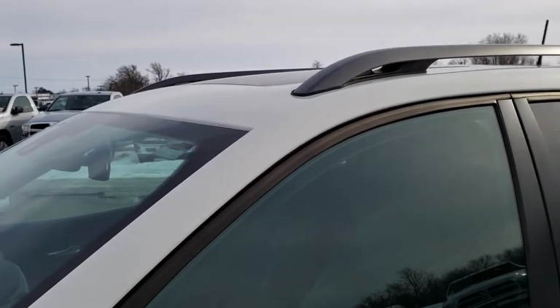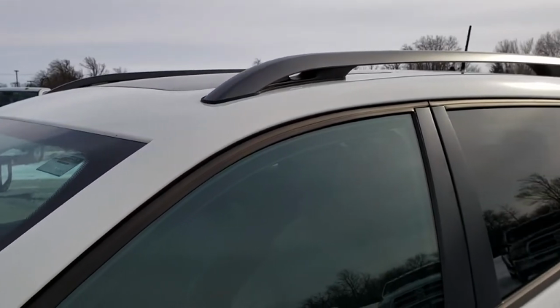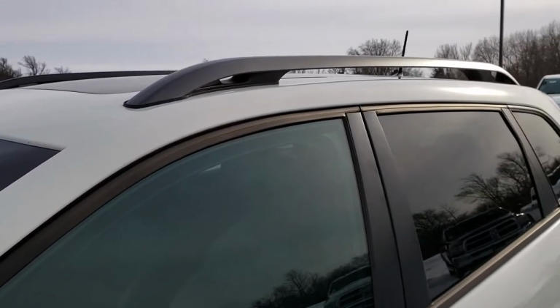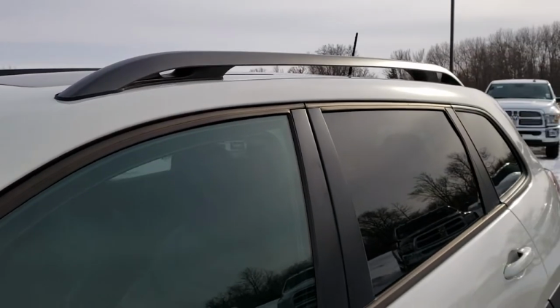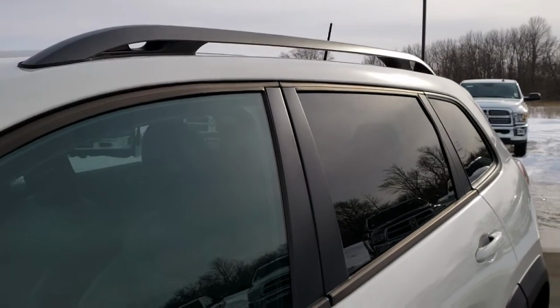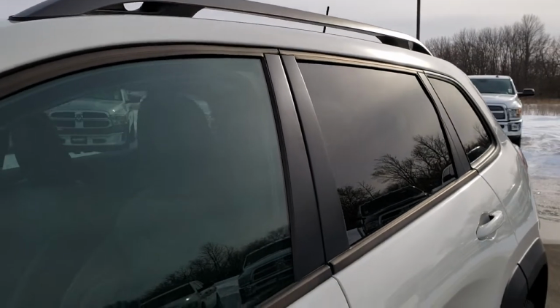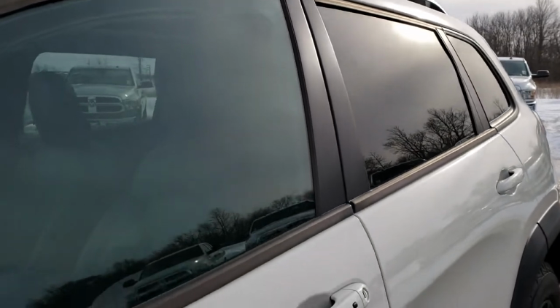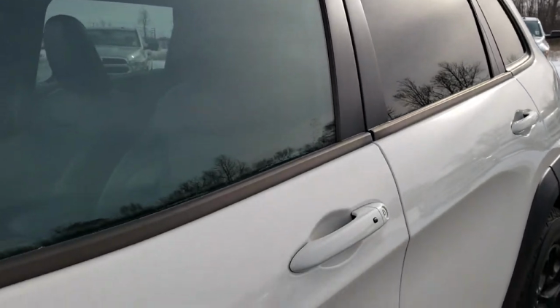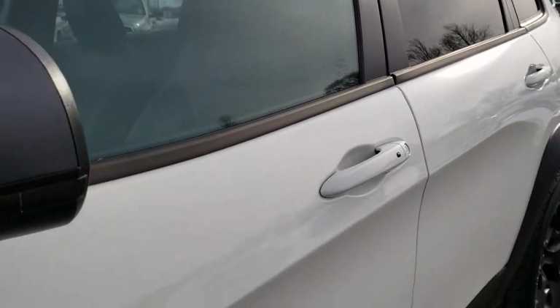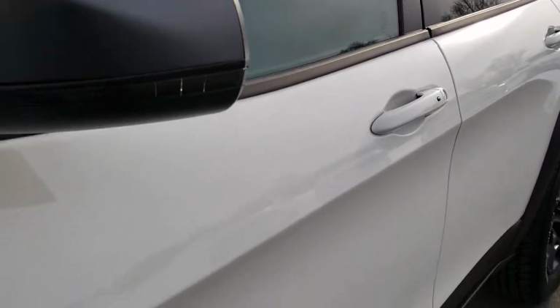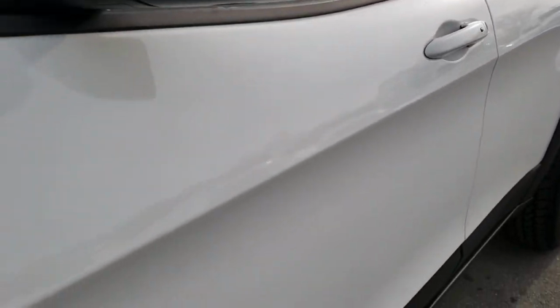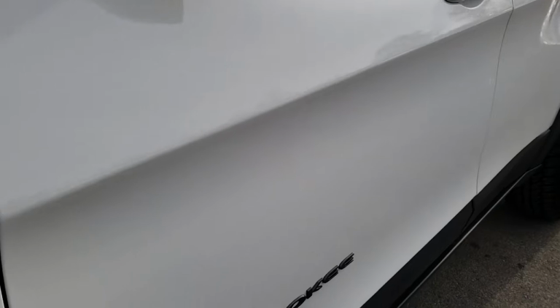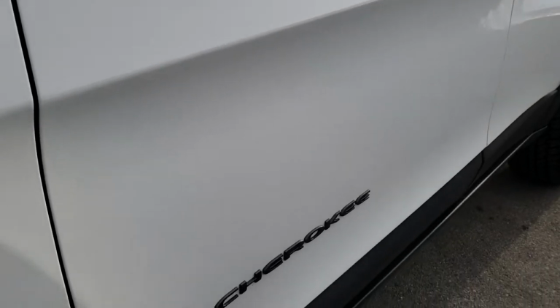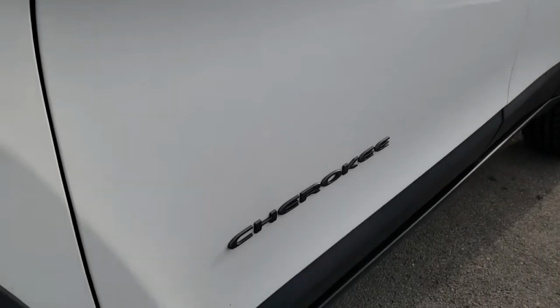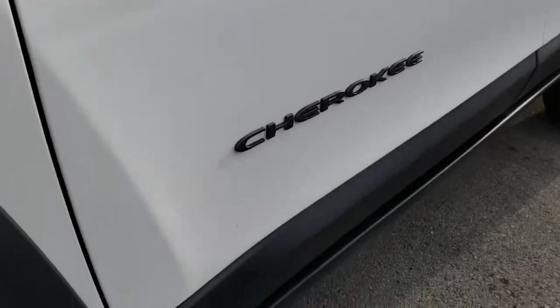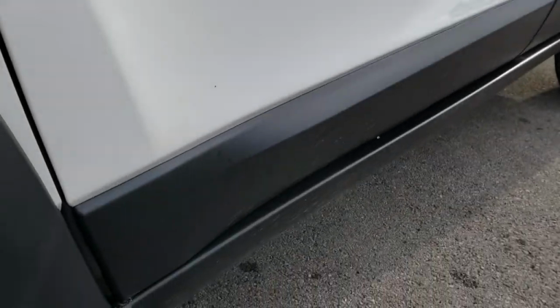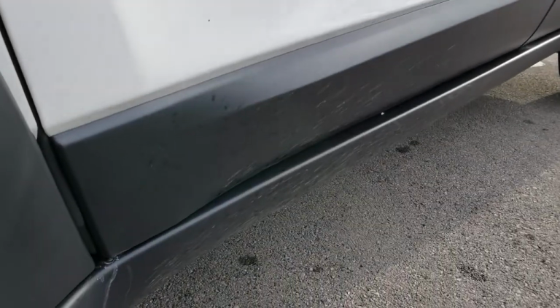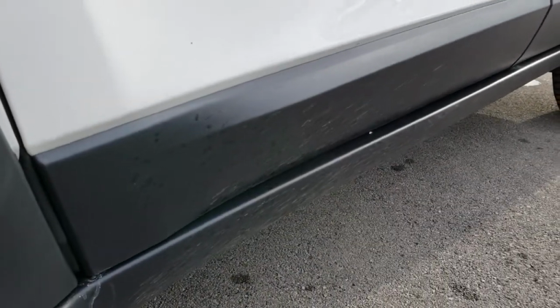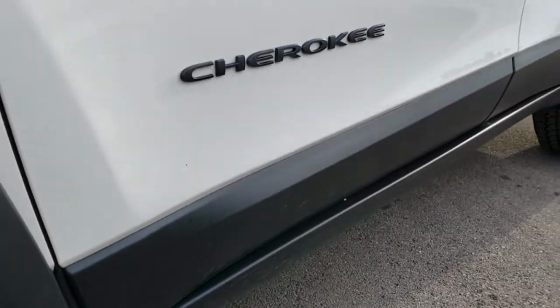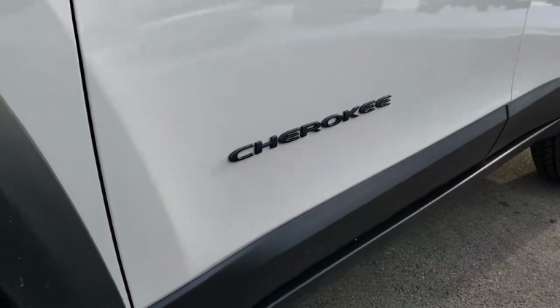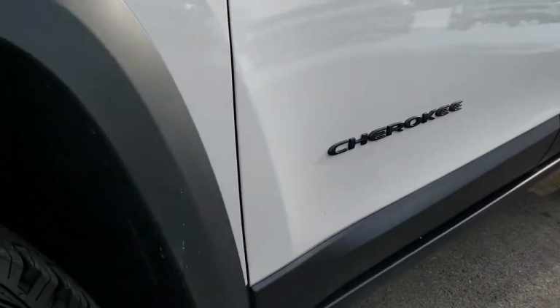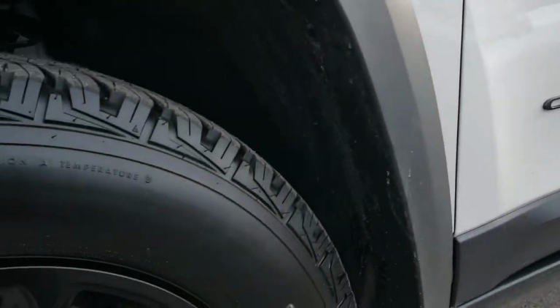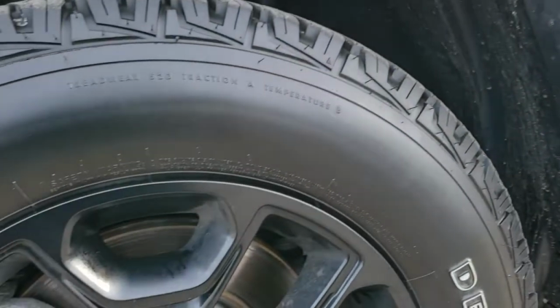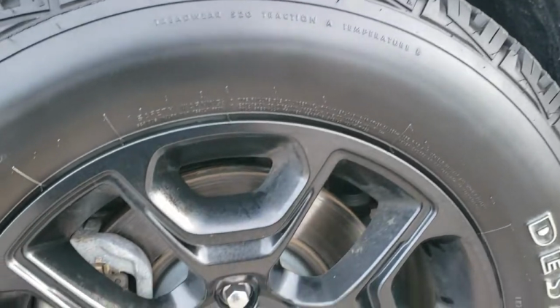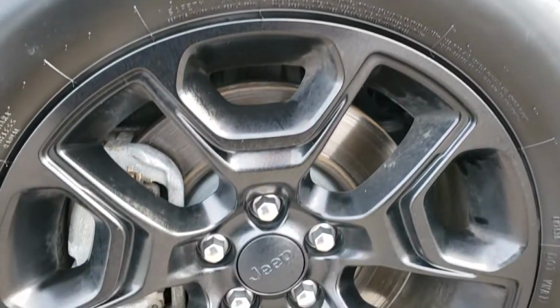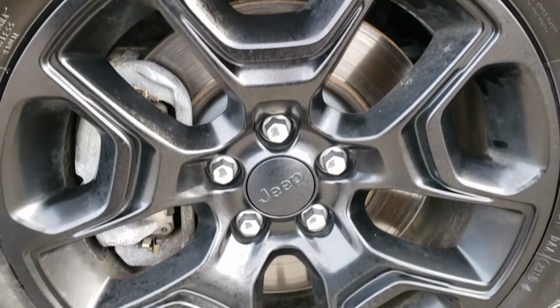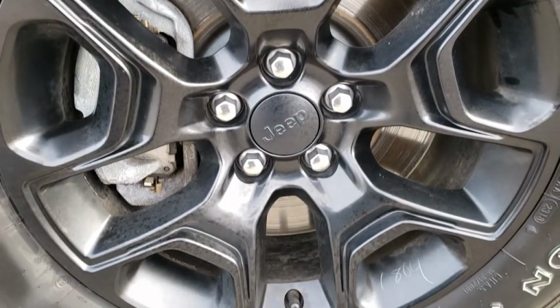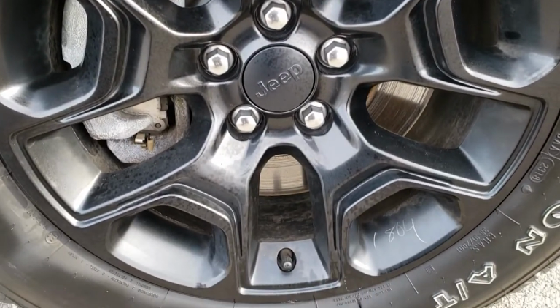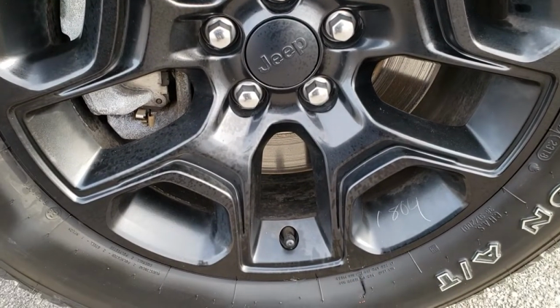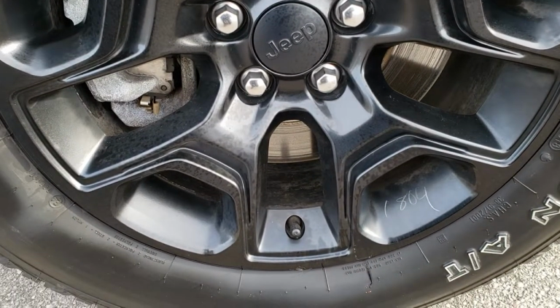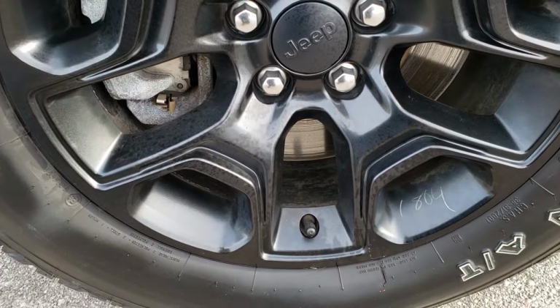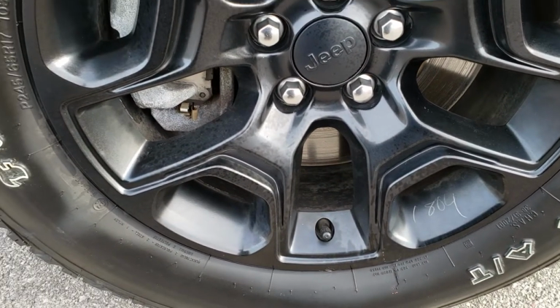We shoot all of our videos in 1080p, so if you have HD capabilities on your computer, tablet, or smartphone, turn them on now — it is like you're right here looking at the vehicle with me, and definitely your best way to make sure that the vehicle is clean before you get here.